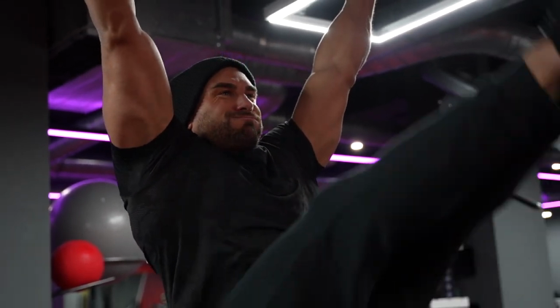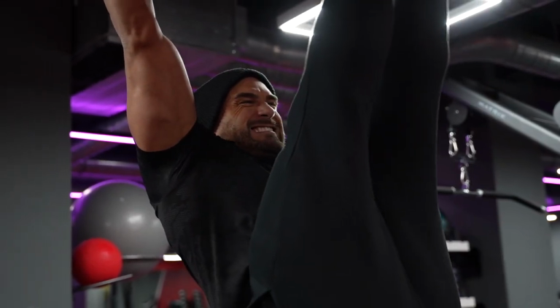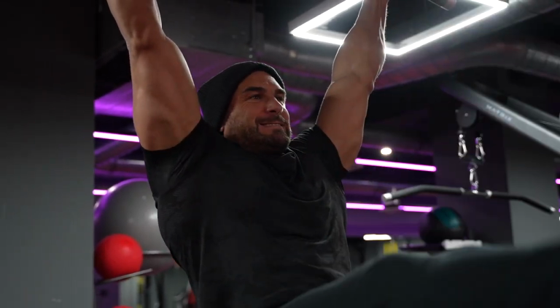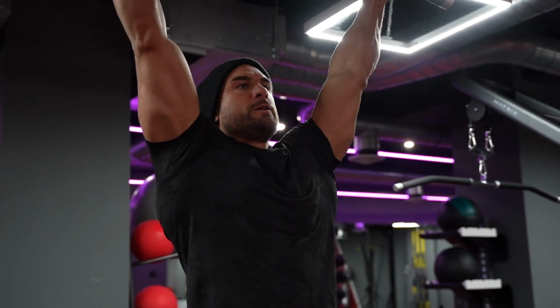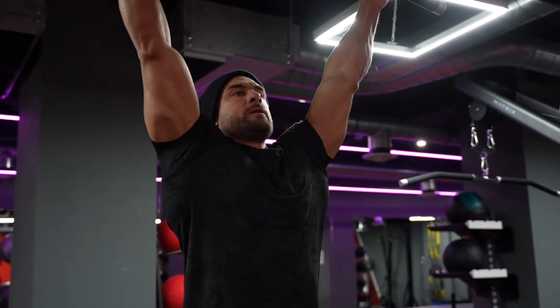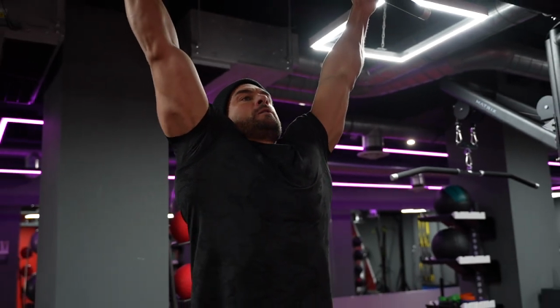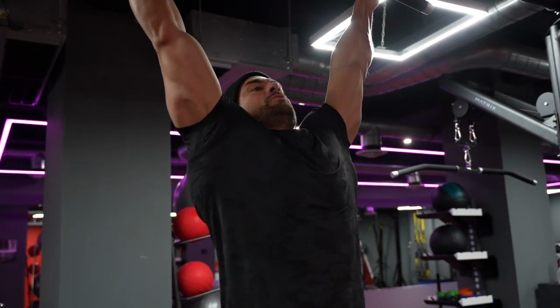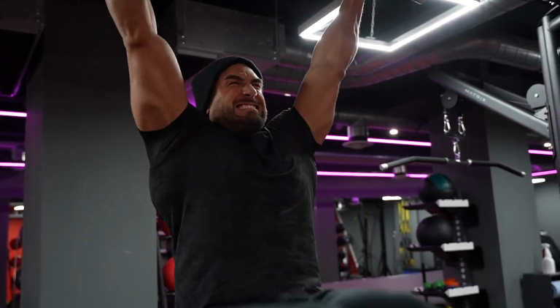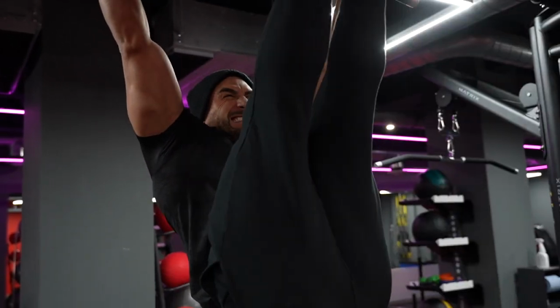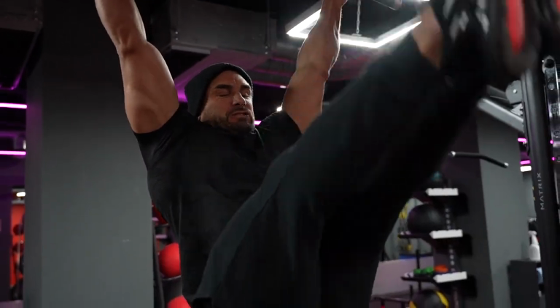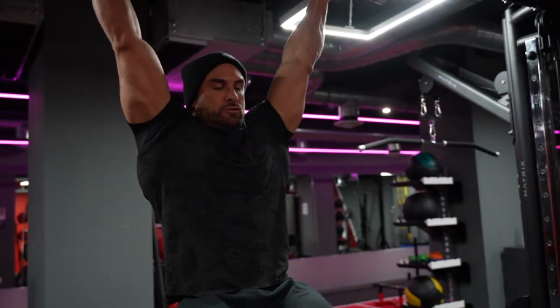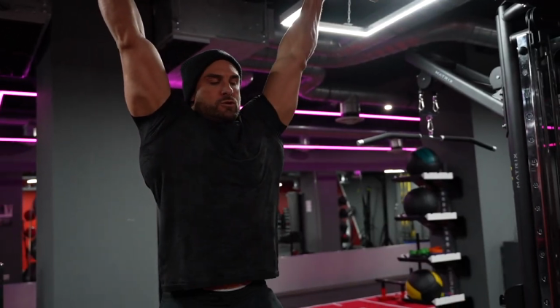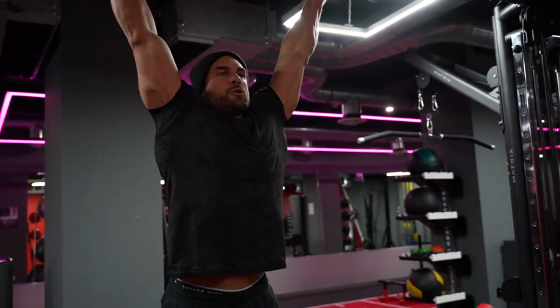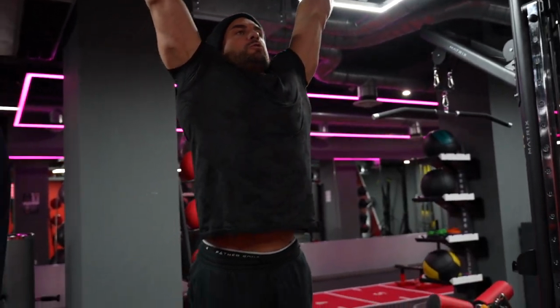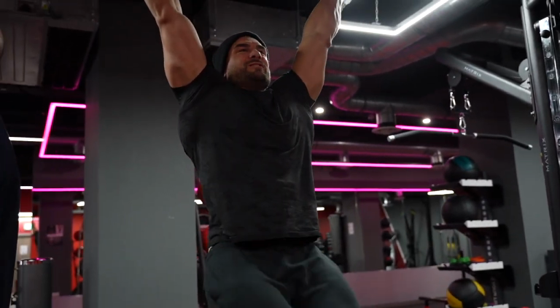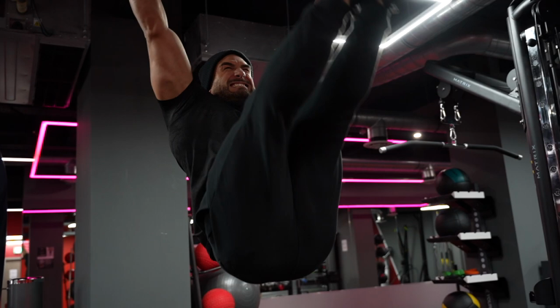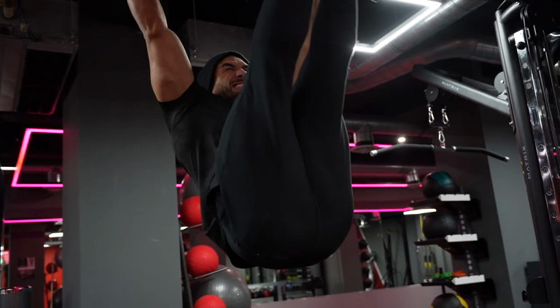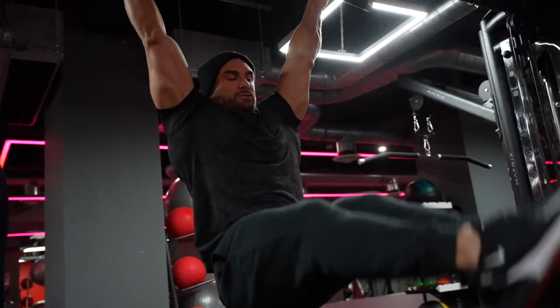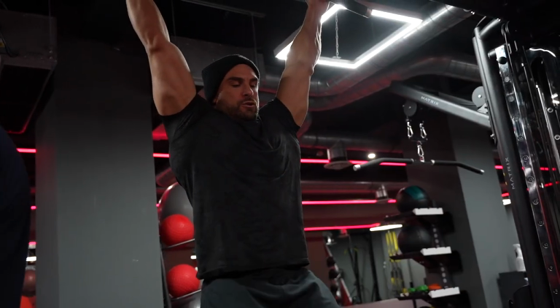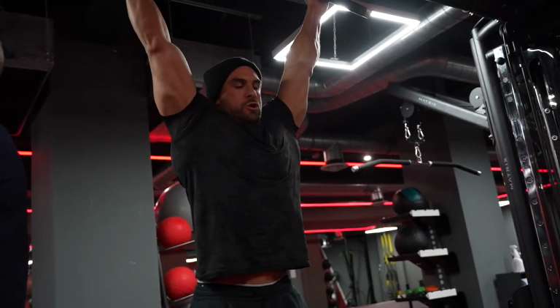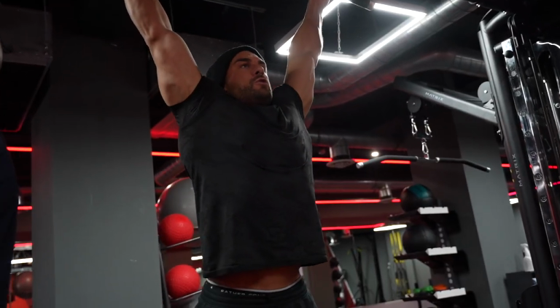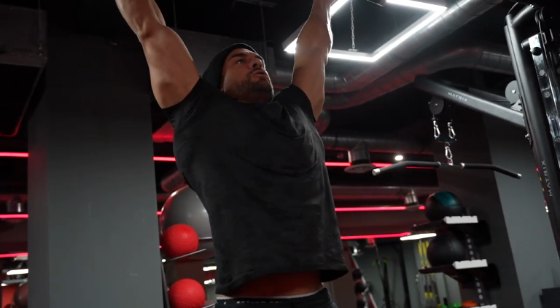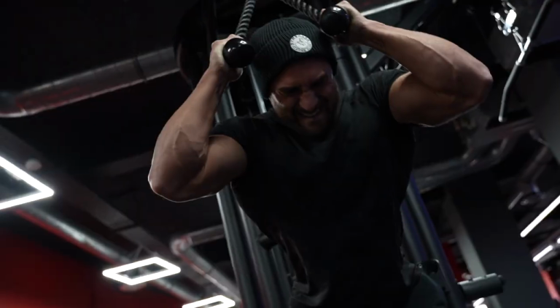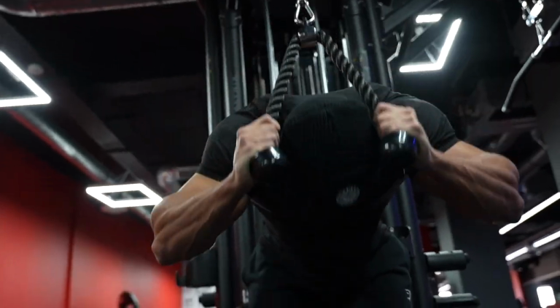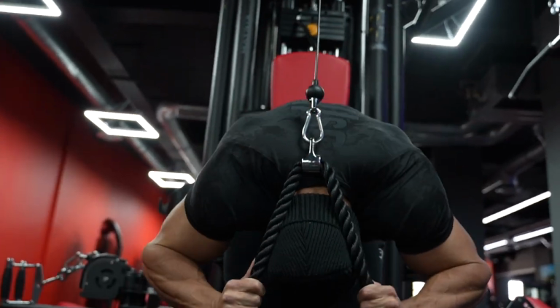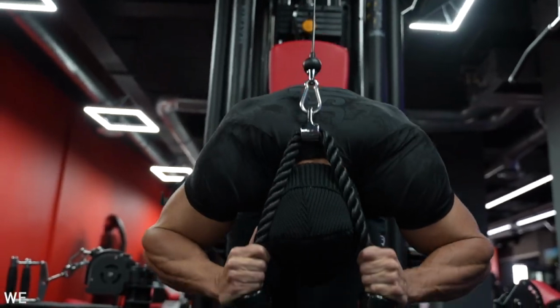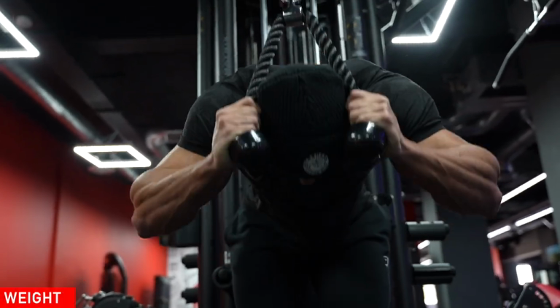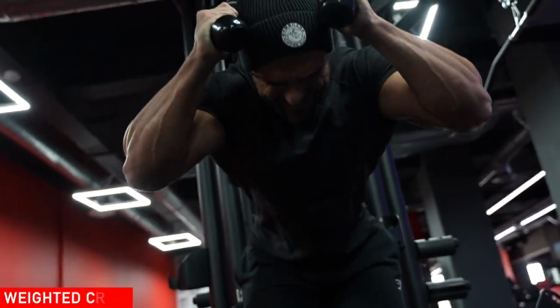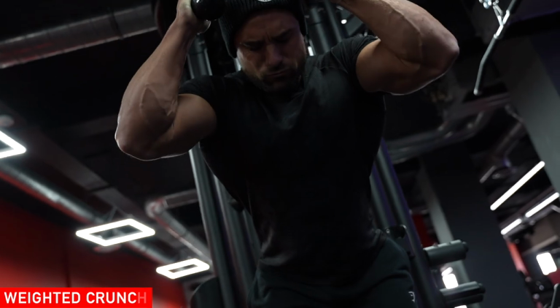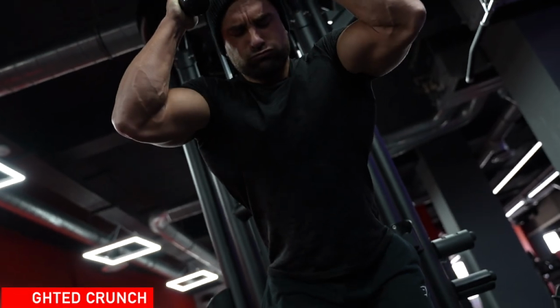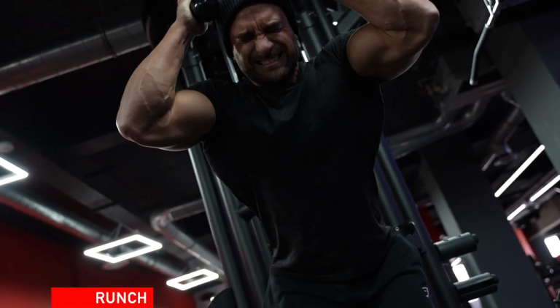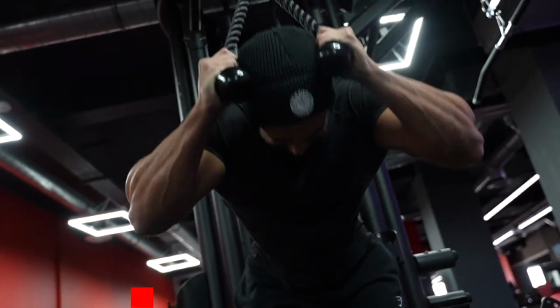It's something I typically start on because it's one of the hardest. Try to prevent yourself from swinging and just keep that tension throughout the whole movement. As you can see, I'm trying to take out the swing. But then moving on to one of my second favourites — a weighted abdominal crunch.